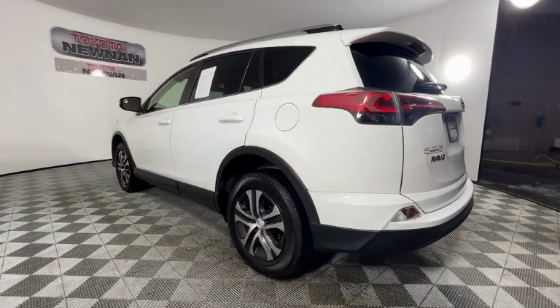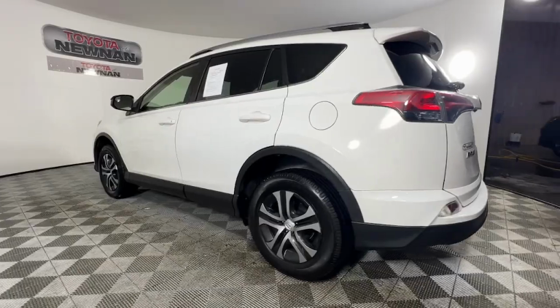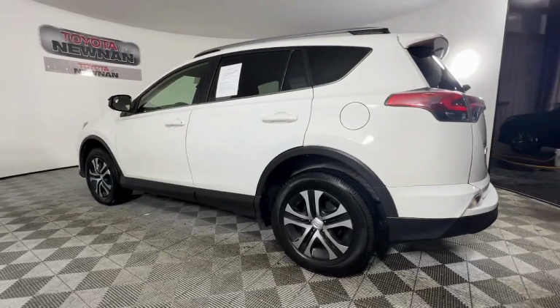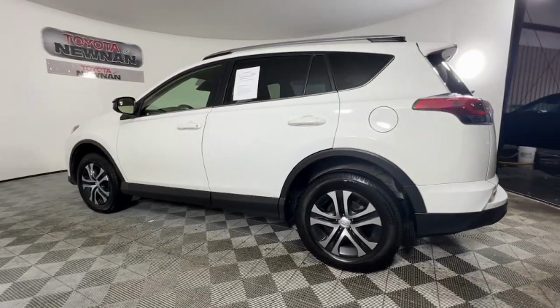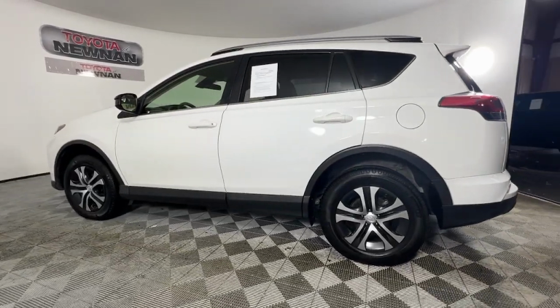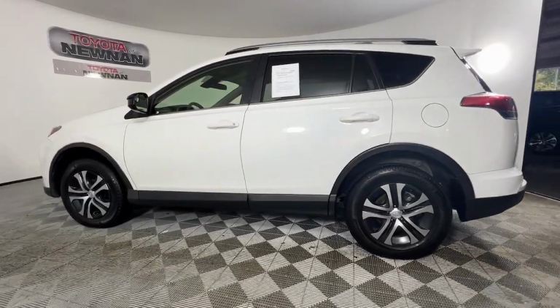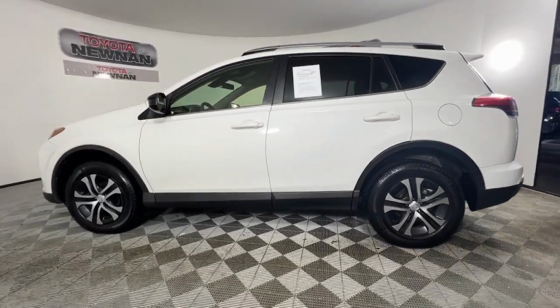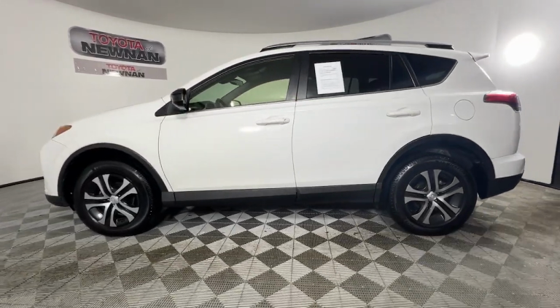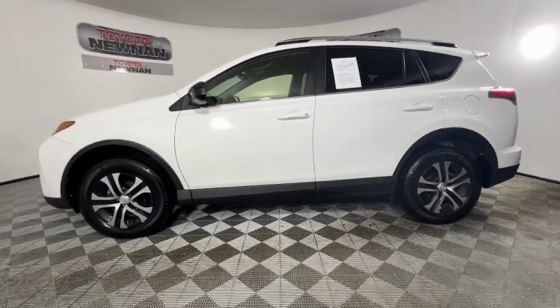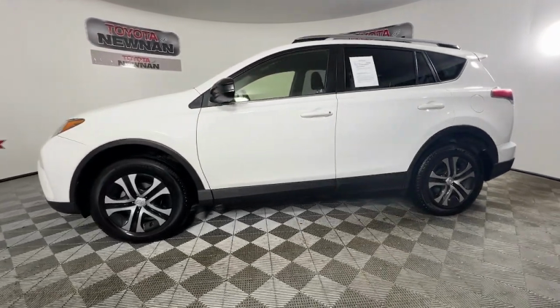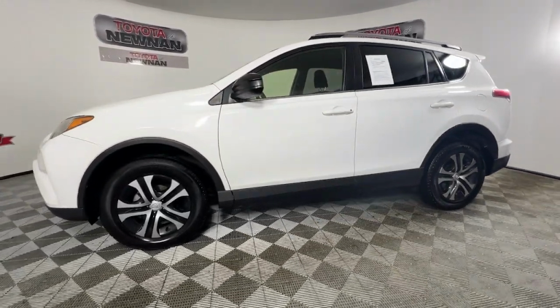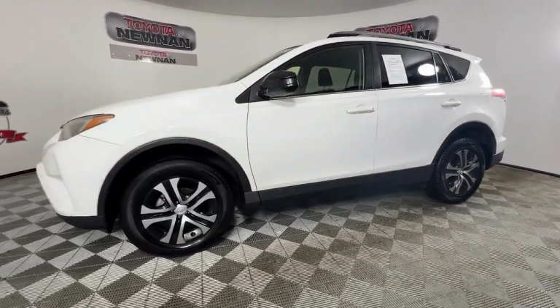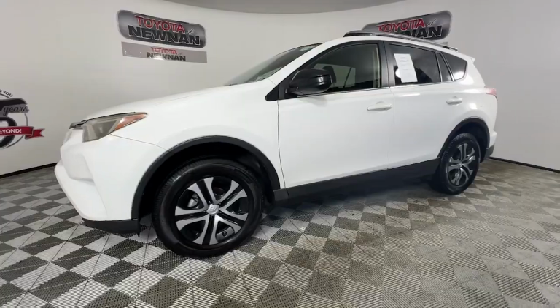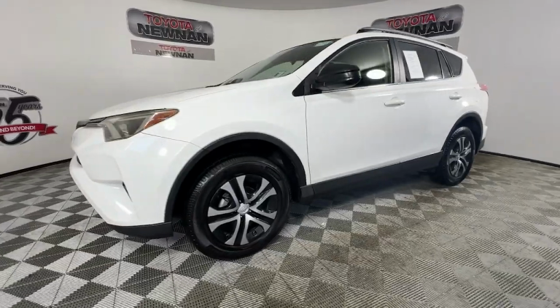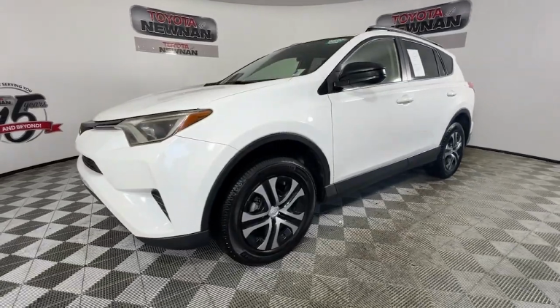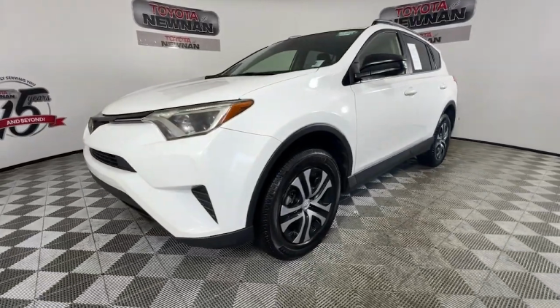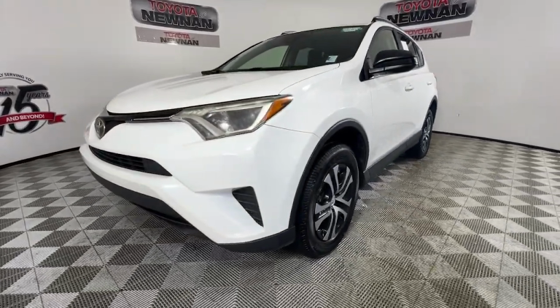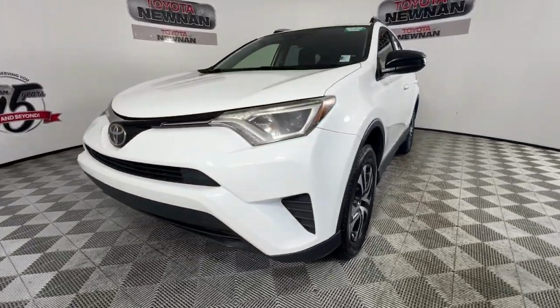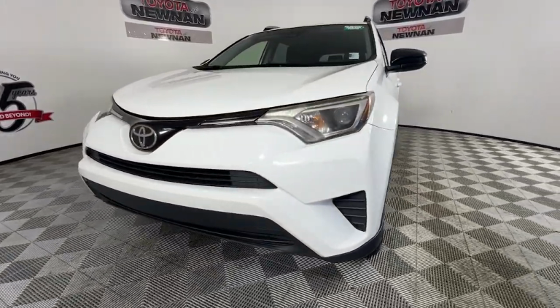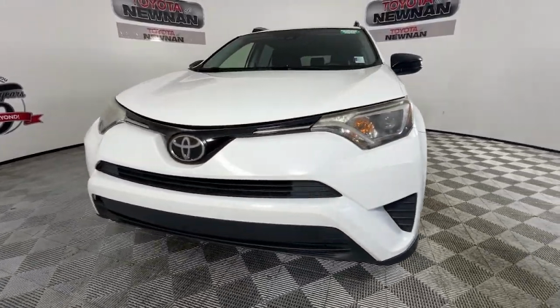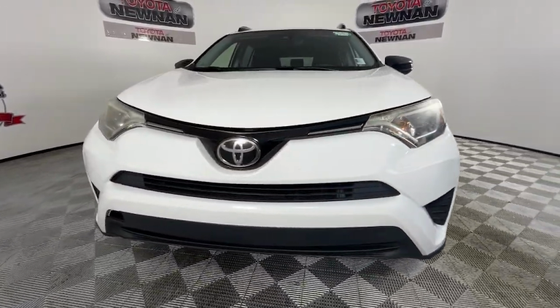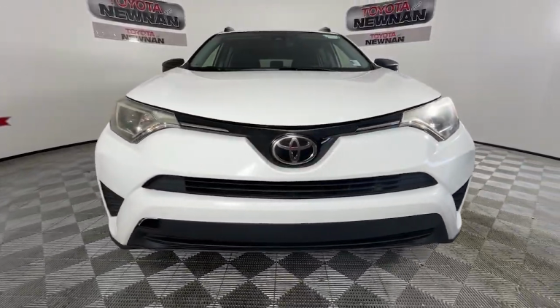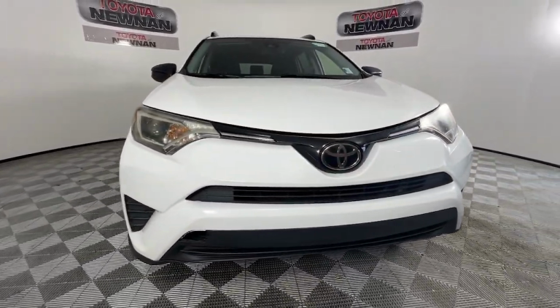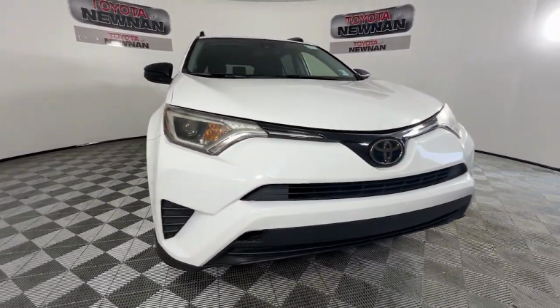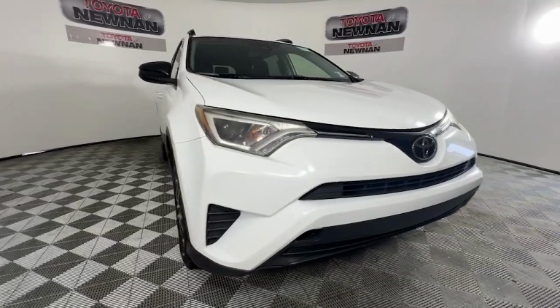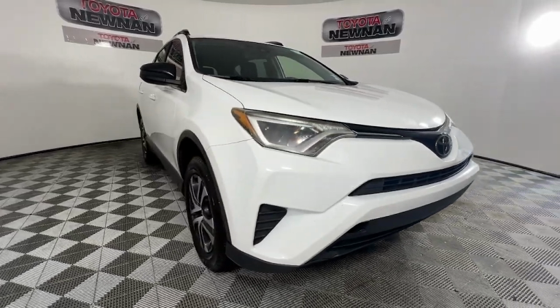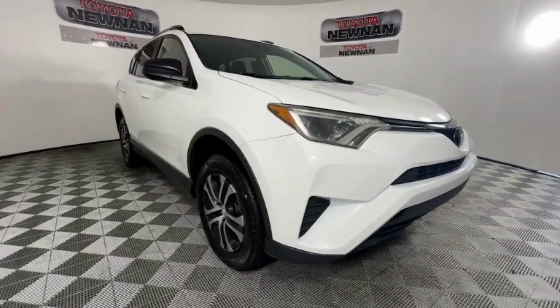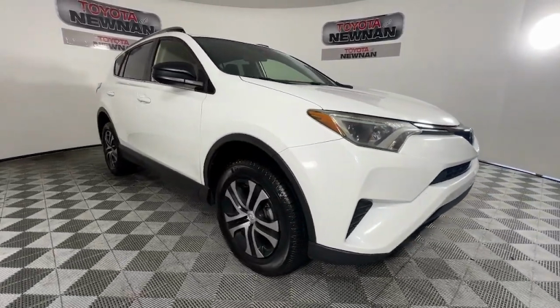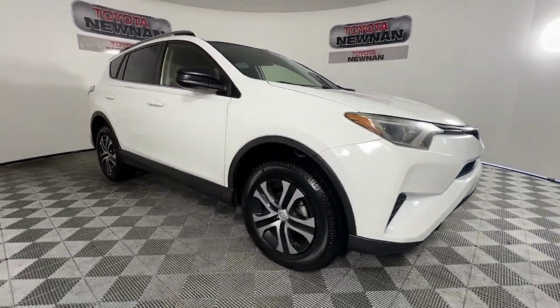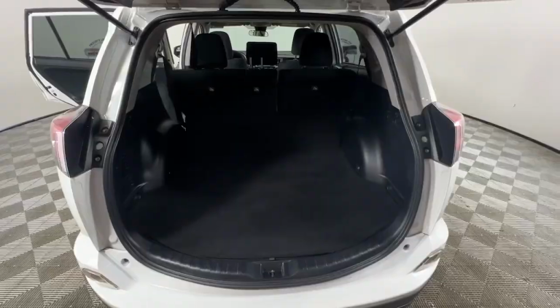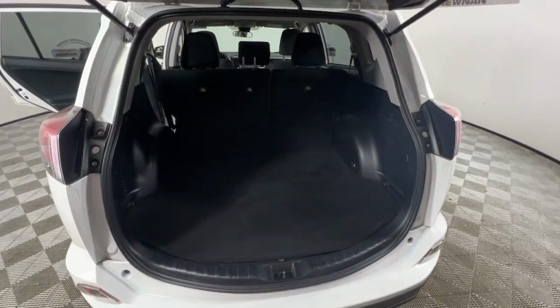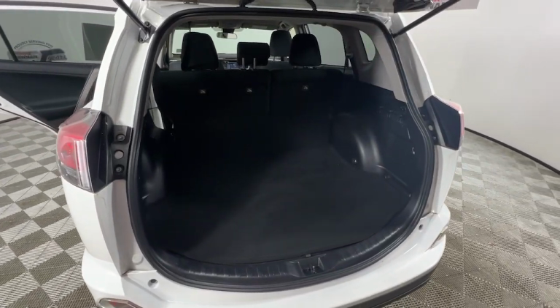It delivers a solid, stable ride, spacious and convenient cabin, the latest infotainment and driver assistance tech, agile handling, and chiseled good looks. You'll love its clever cargo storage solutions, premium feel, and must-have fuel efficiency.